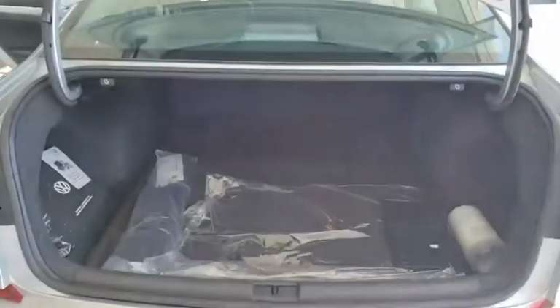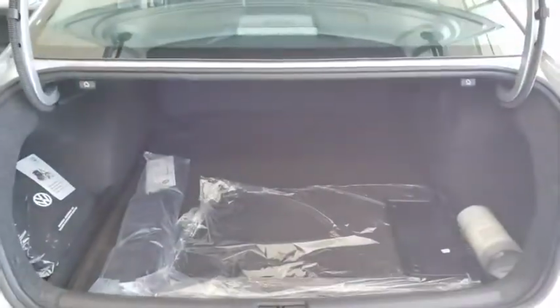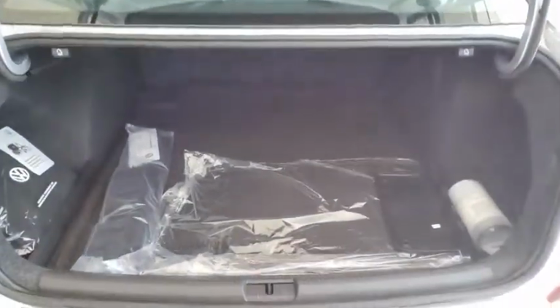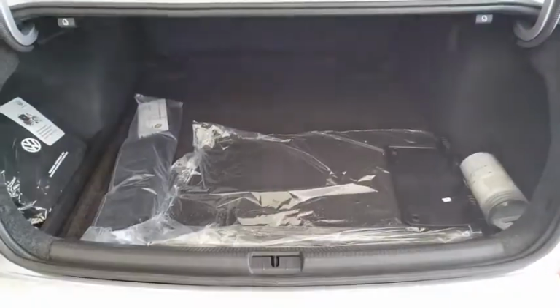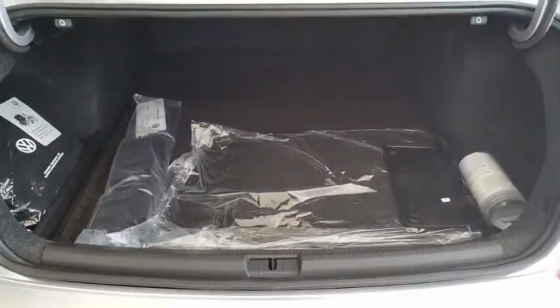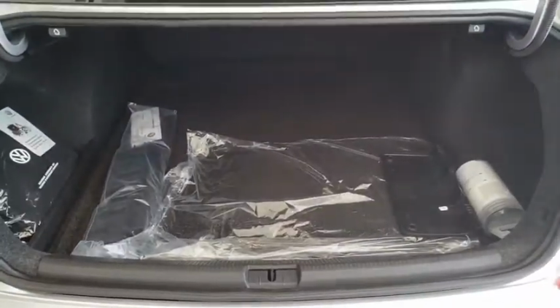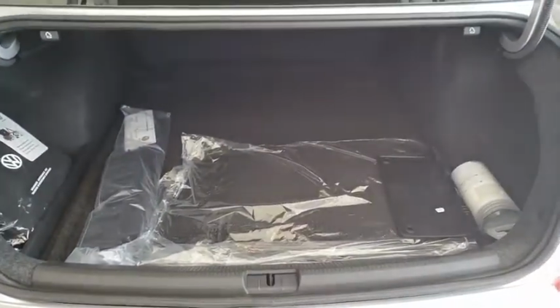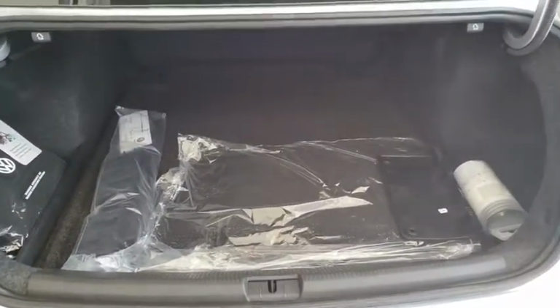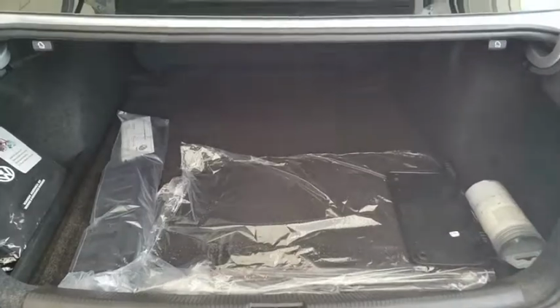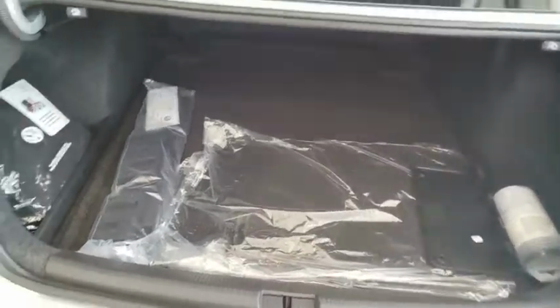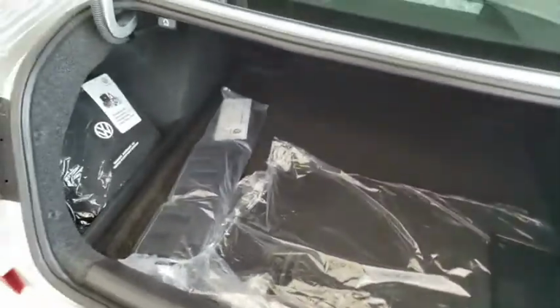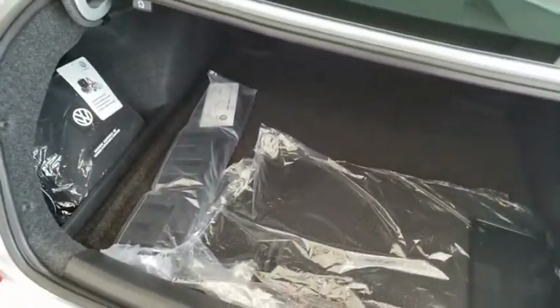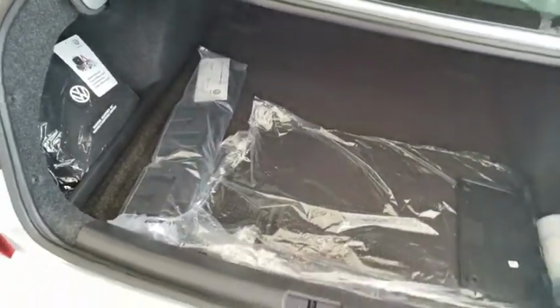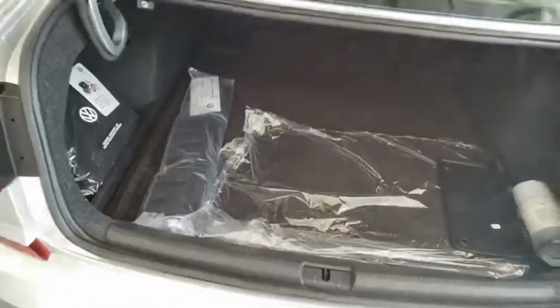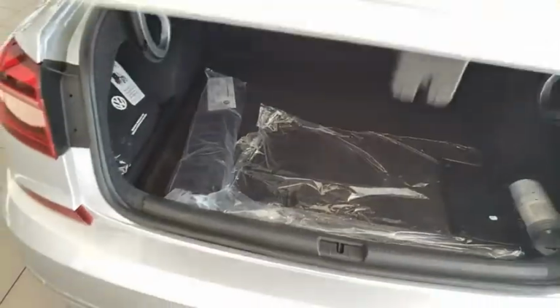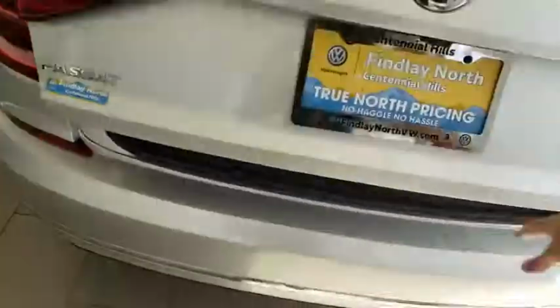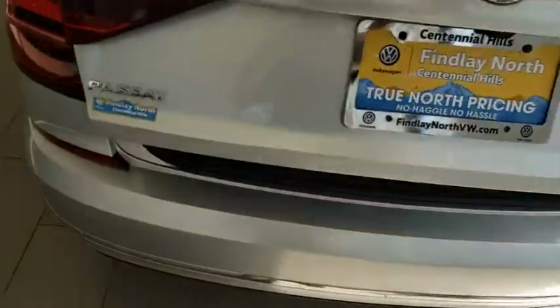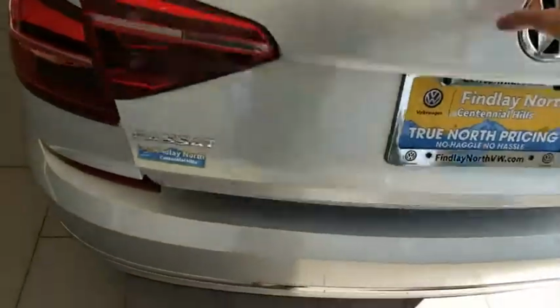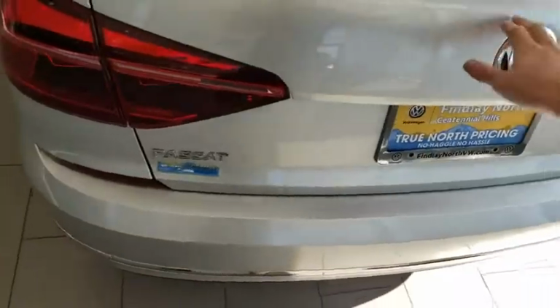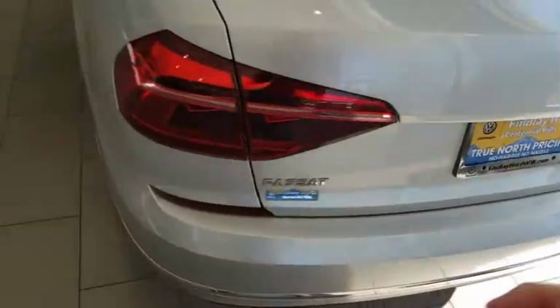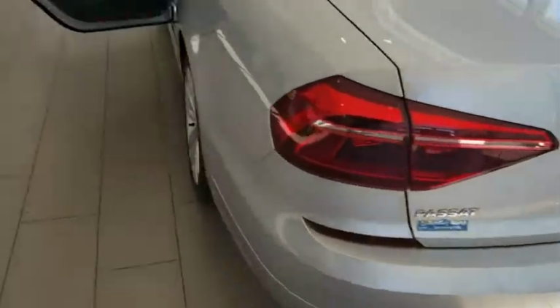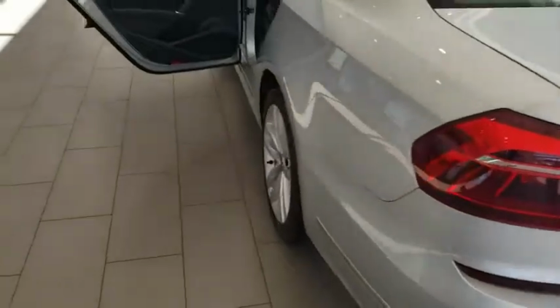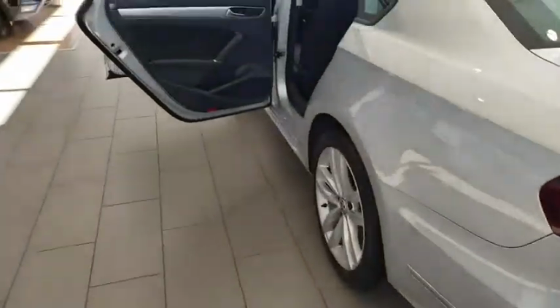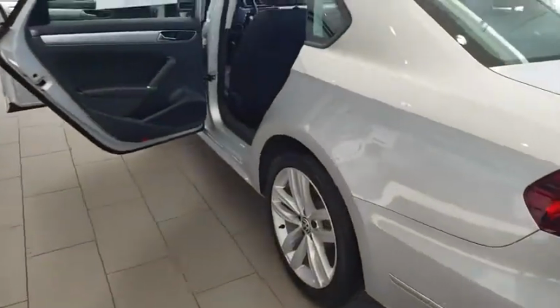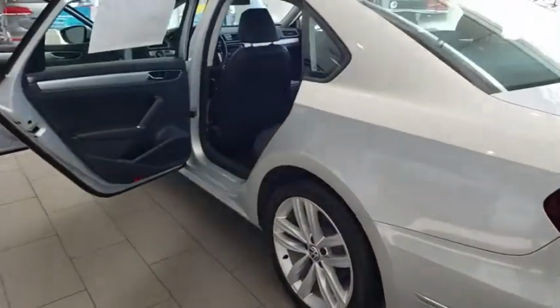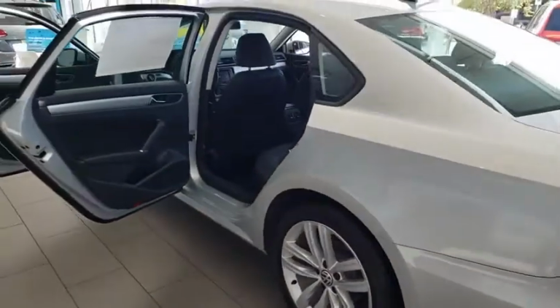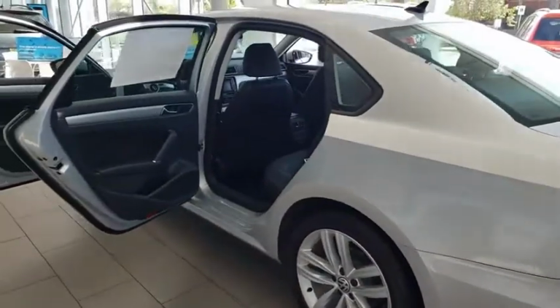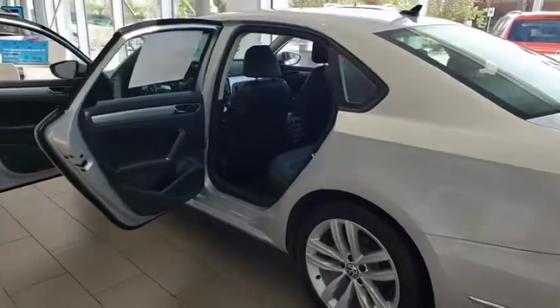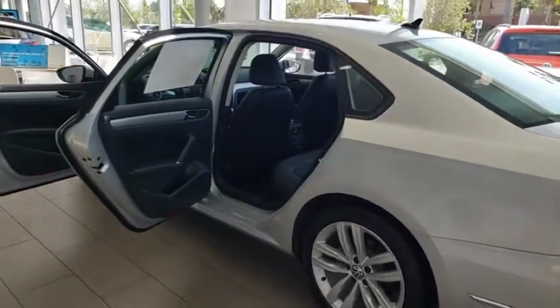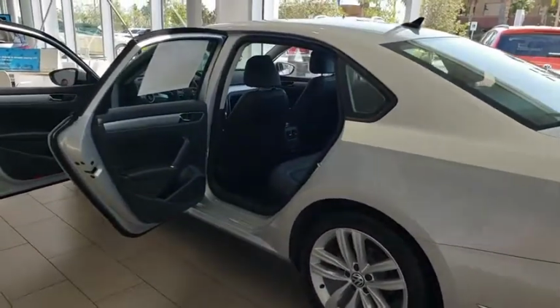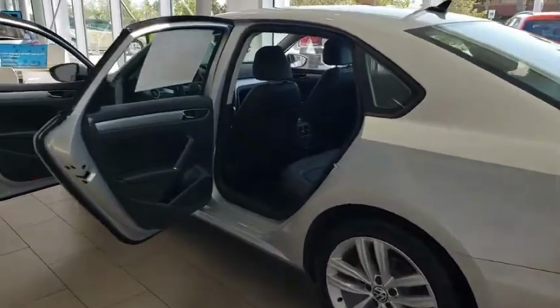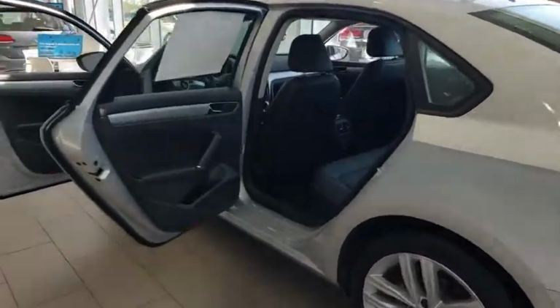CD player, heated front seats, rear window defroster, power windows, panic alarm, overhead console, remote keyless entry, tachometer, brake assist, driver vanity mirror, tilt steering wheel, and front bucket seats.